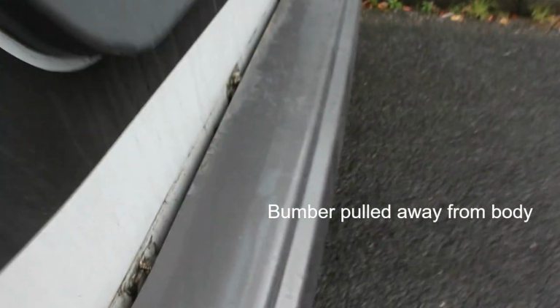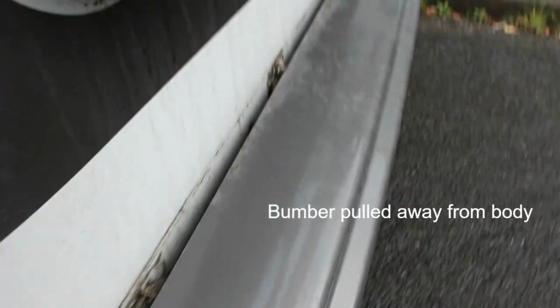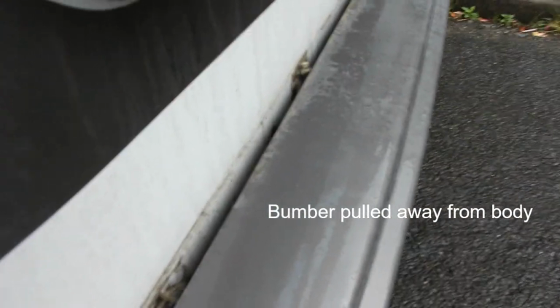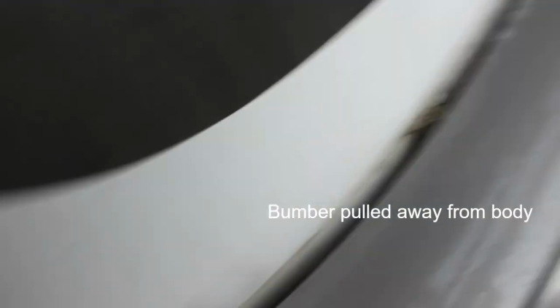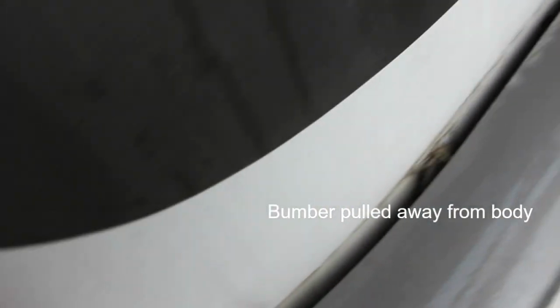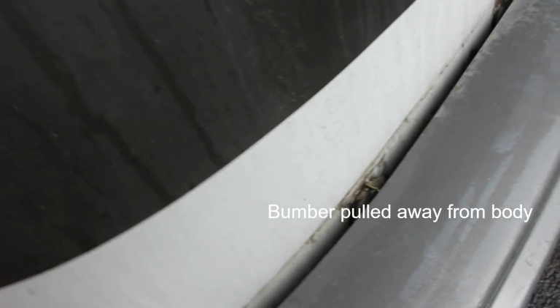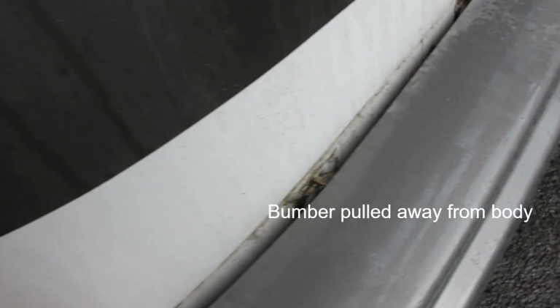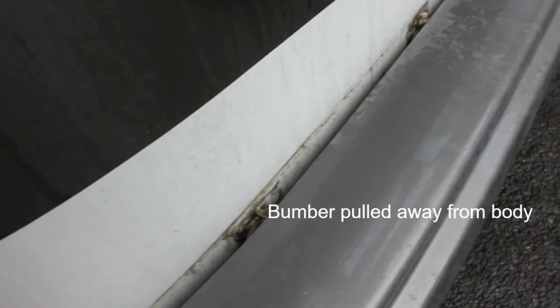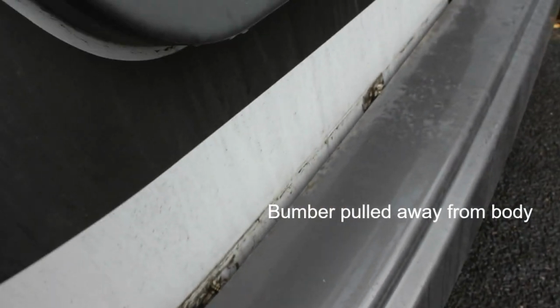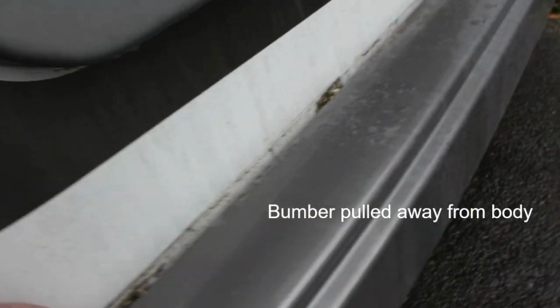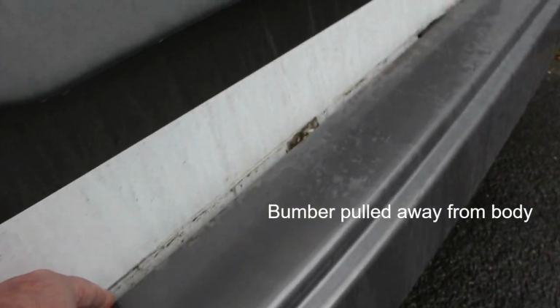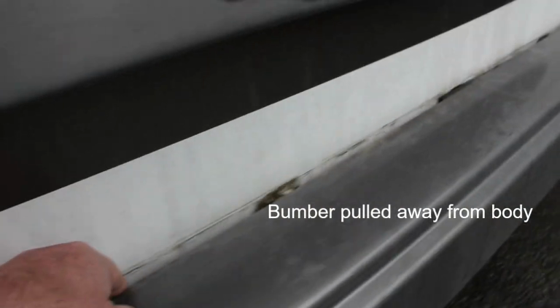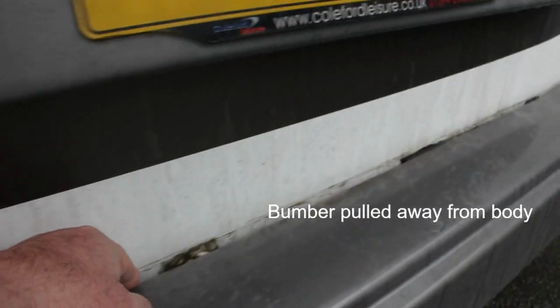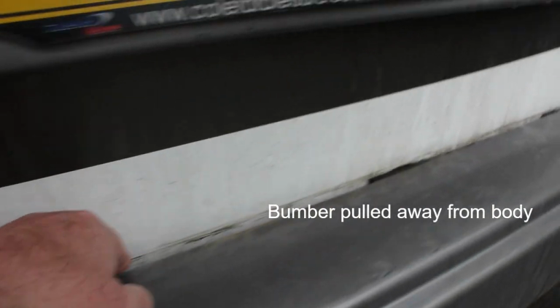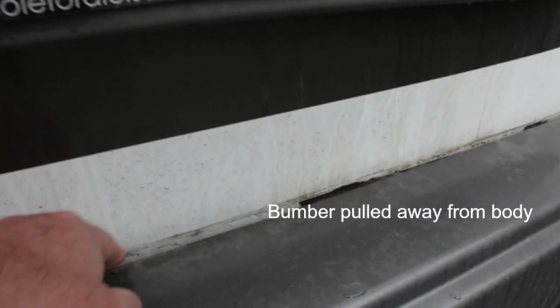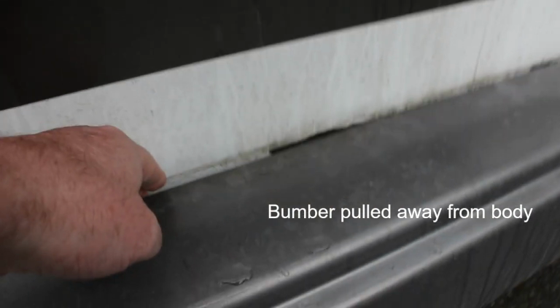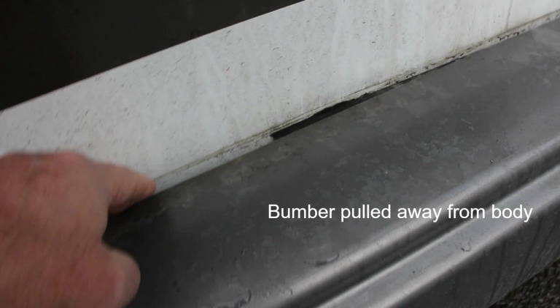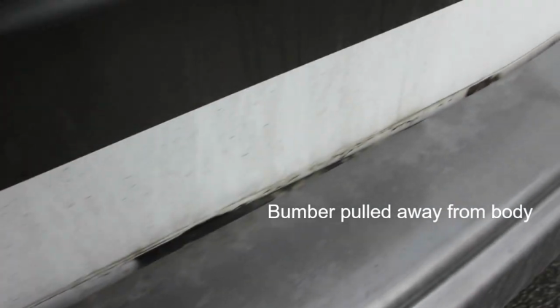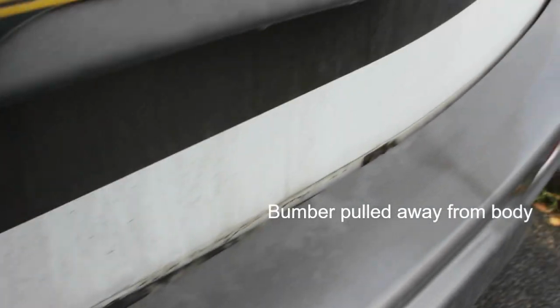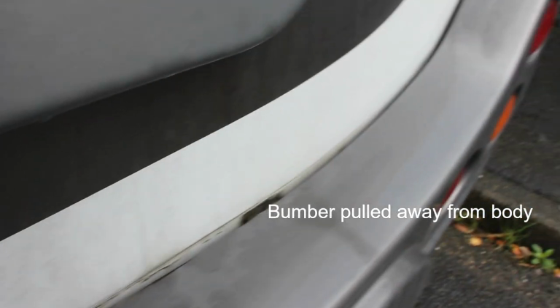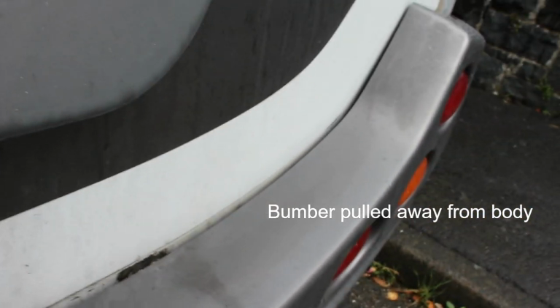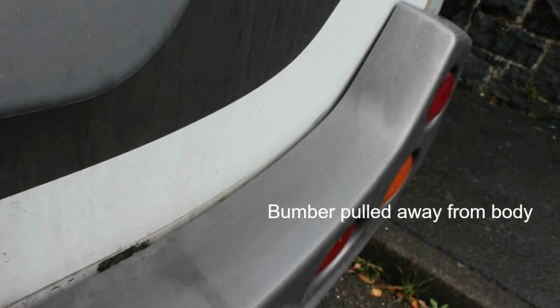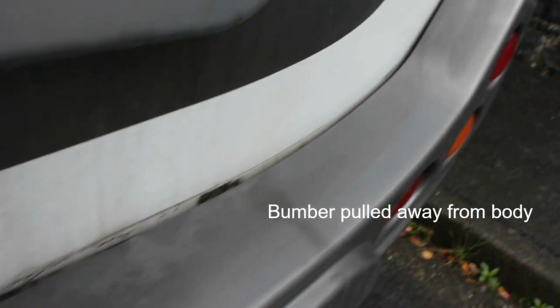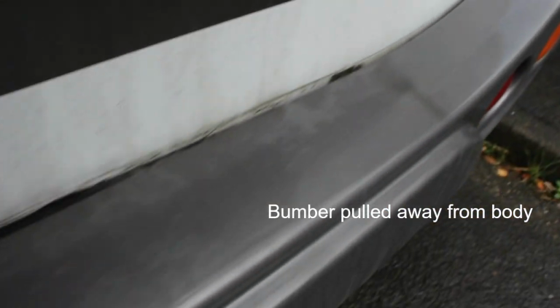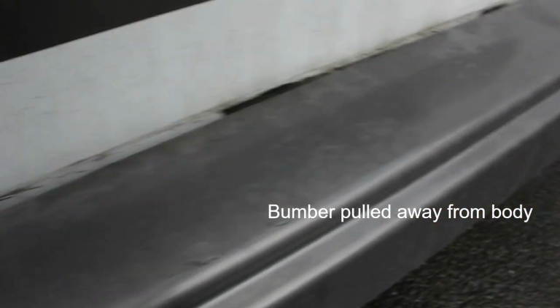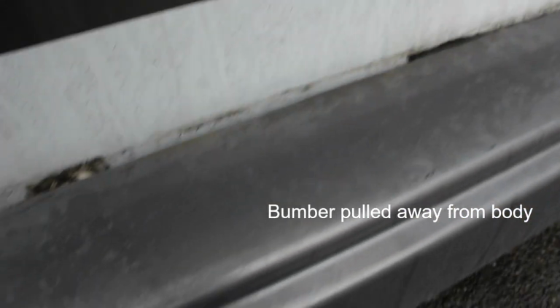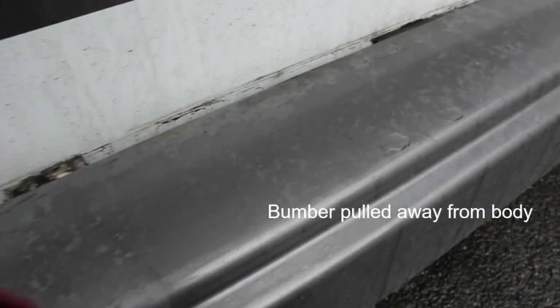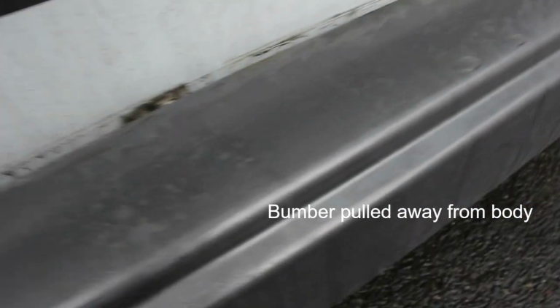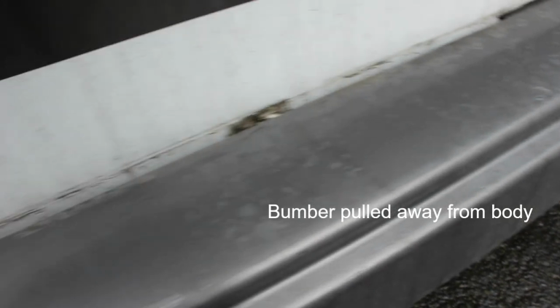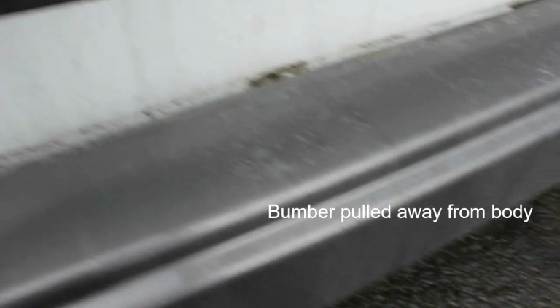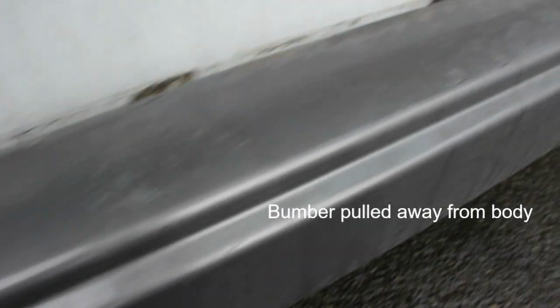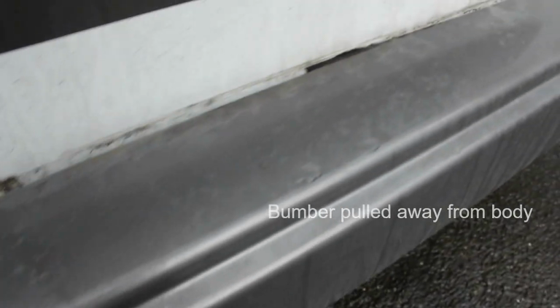There you go — as you can see it's pulled out all the way along. All the damage really is pulled out from the center.